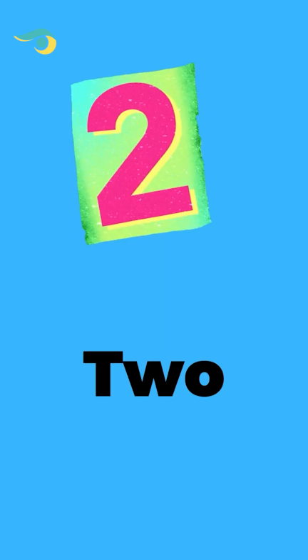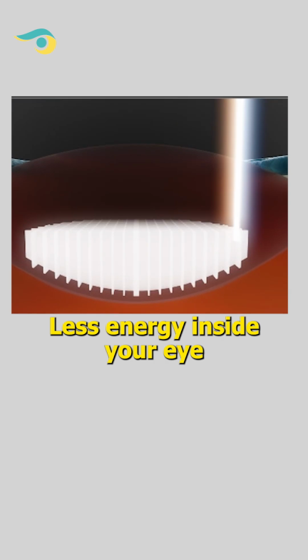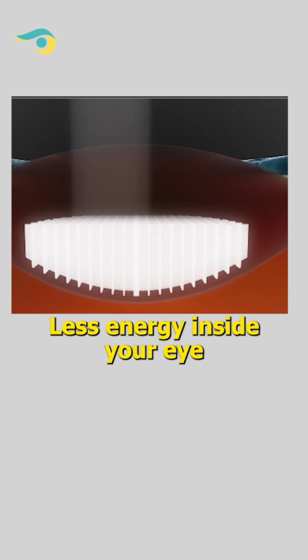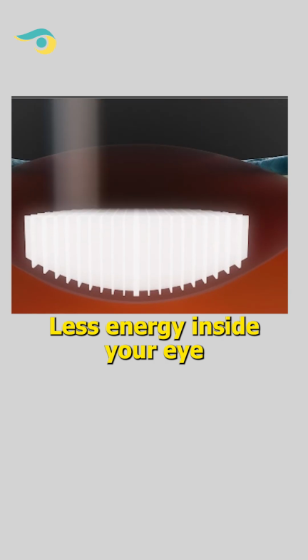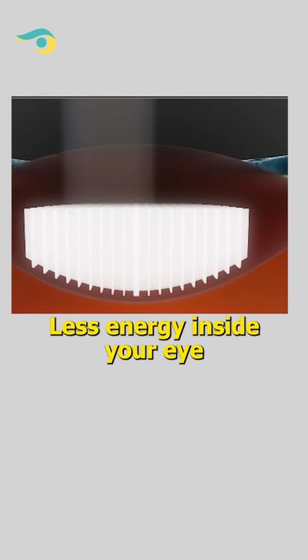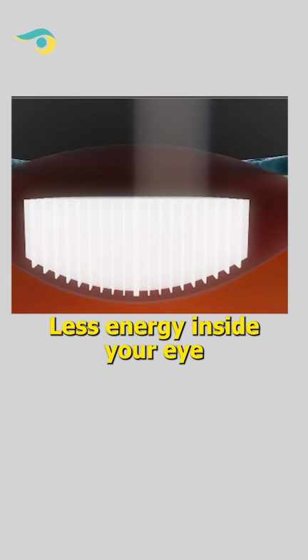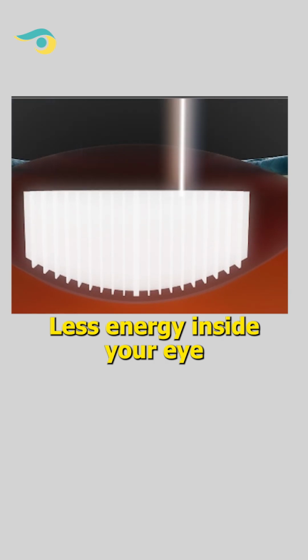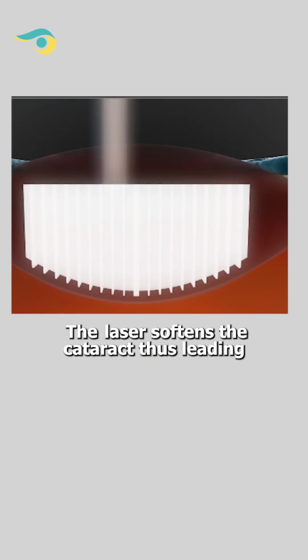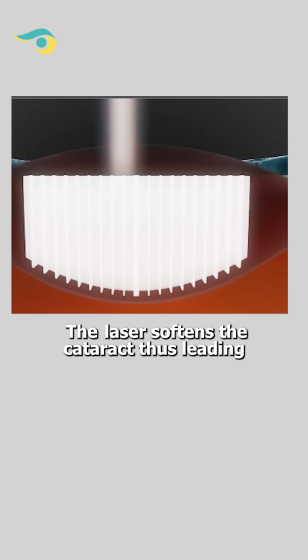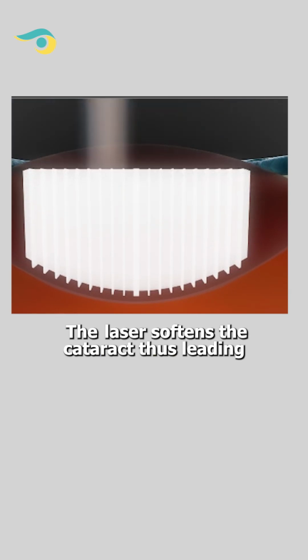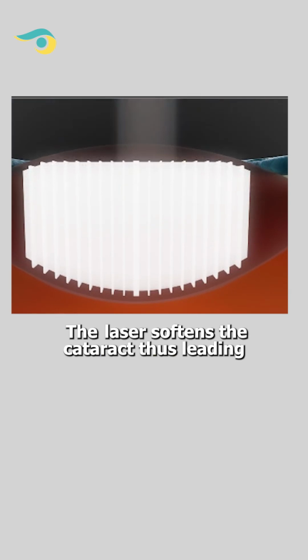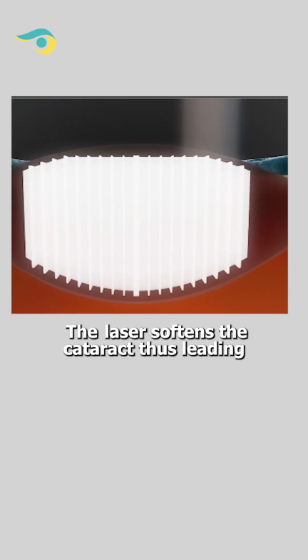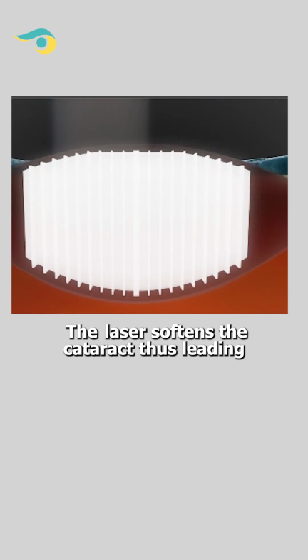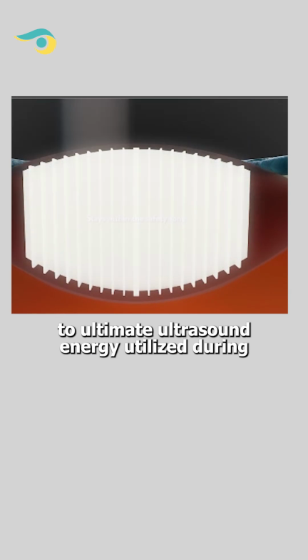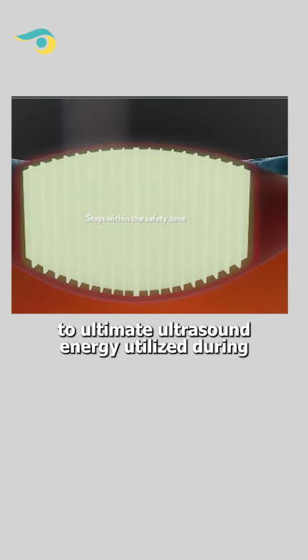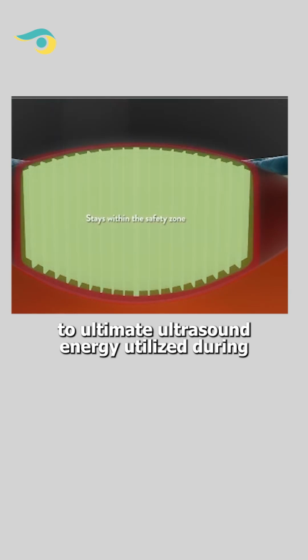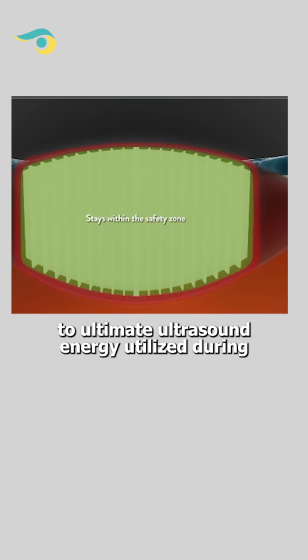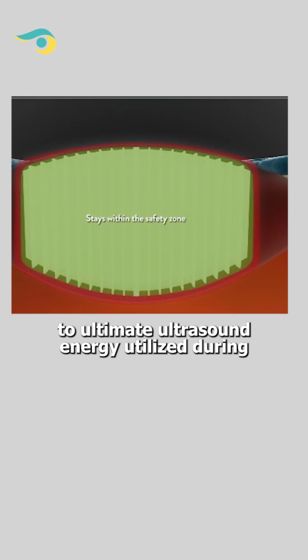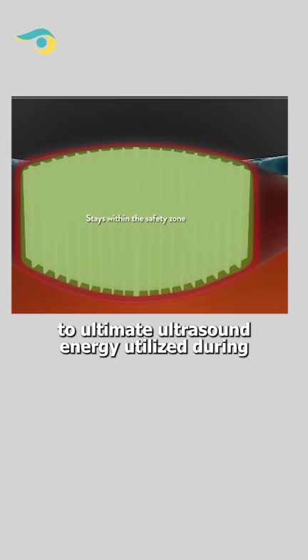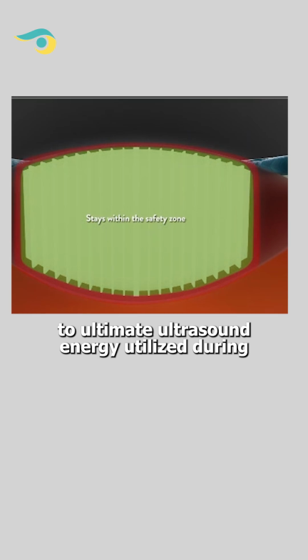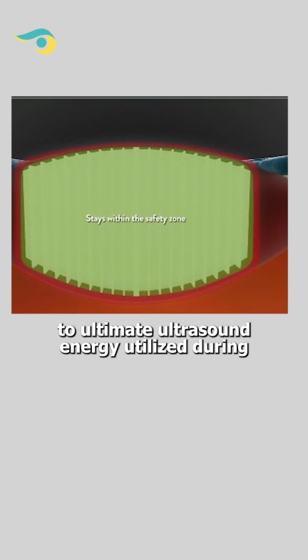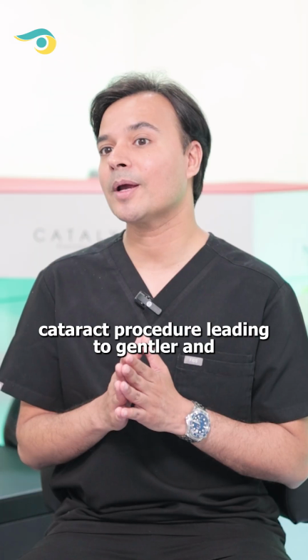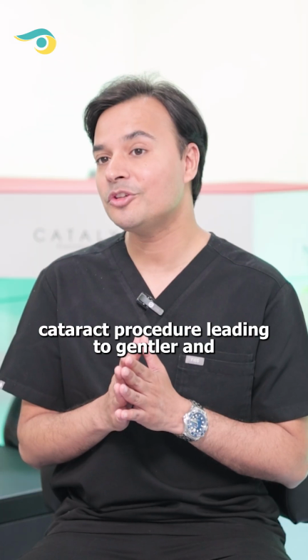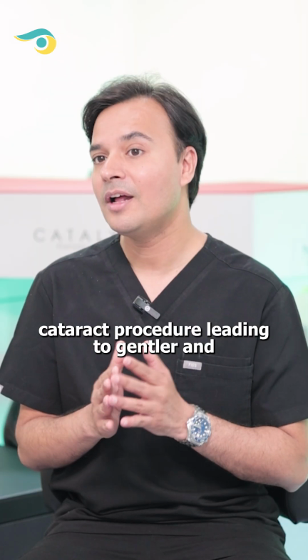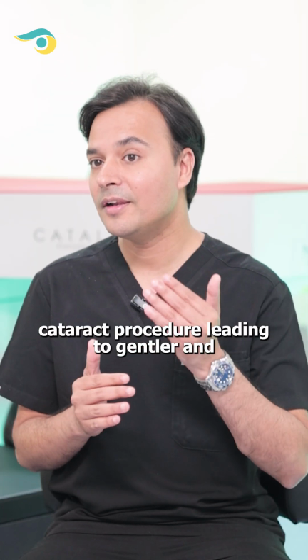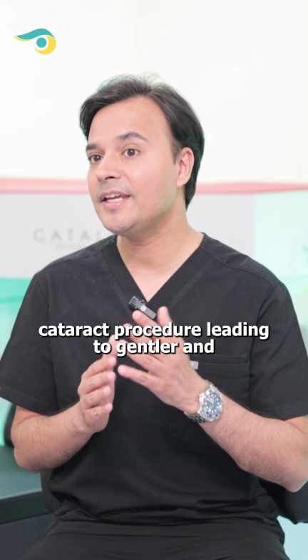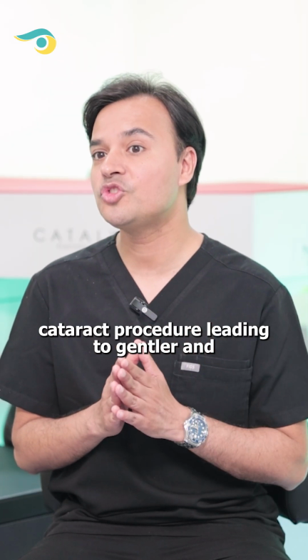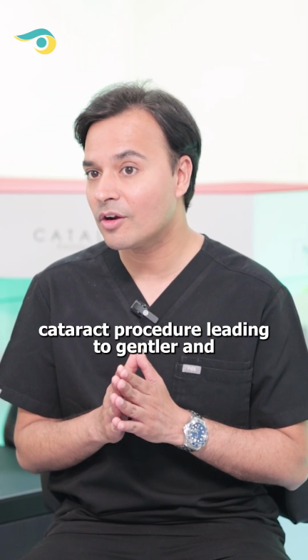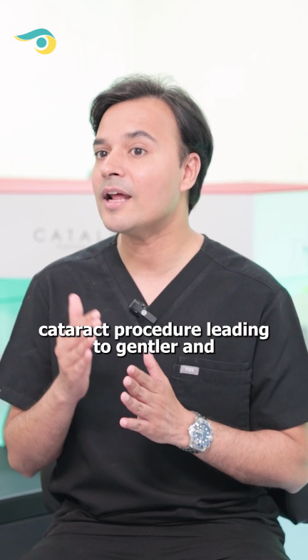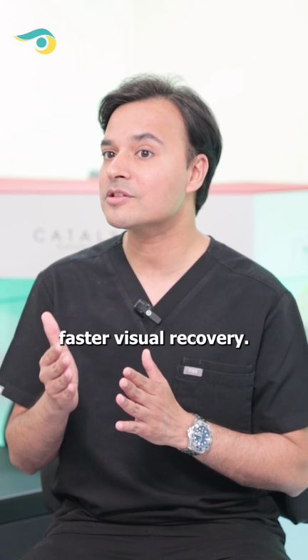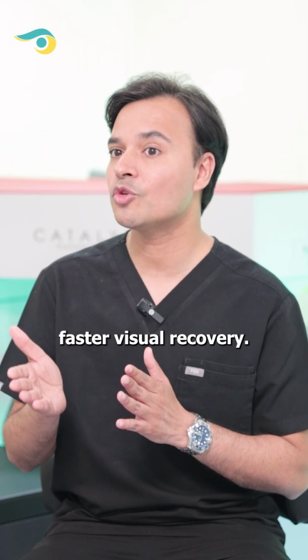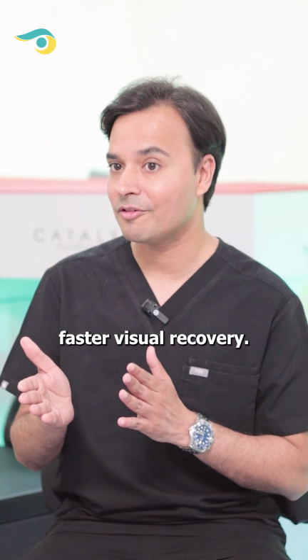Number 2: Less Energy Inside Your Eye. The laser softens the cataract, thus reducing the ultrasound energy utilized during the cataract procedure, leading to gentler and faster visual recovery.